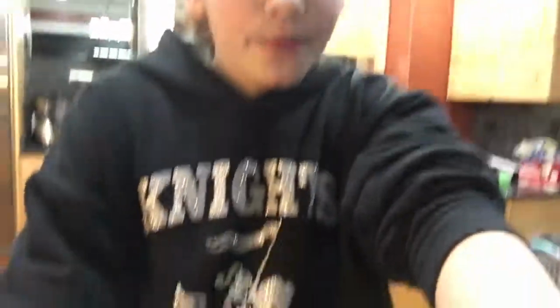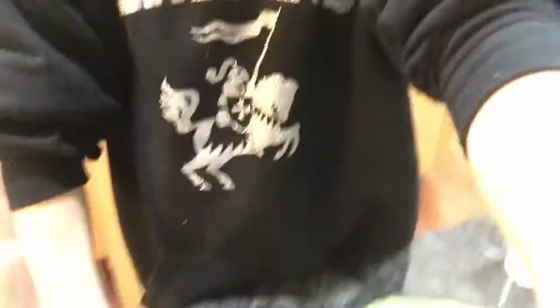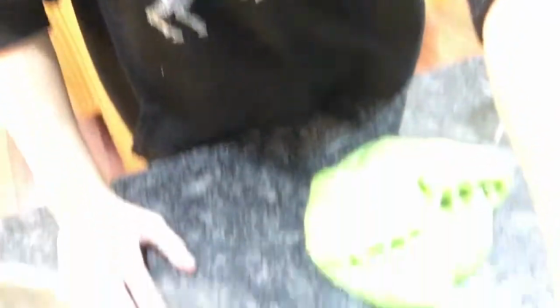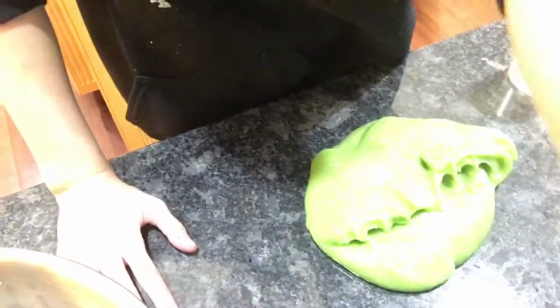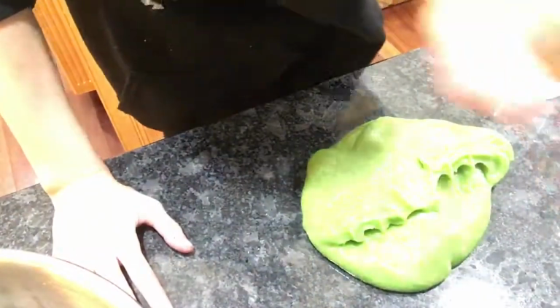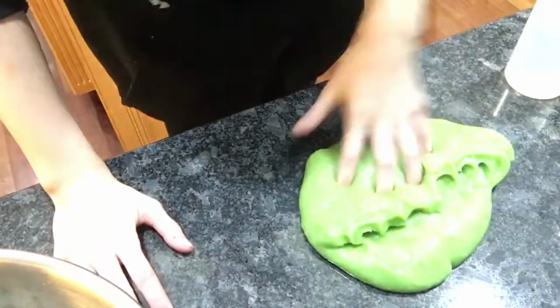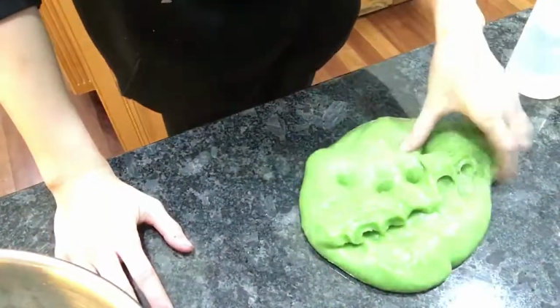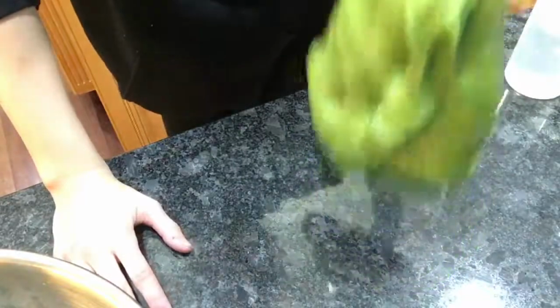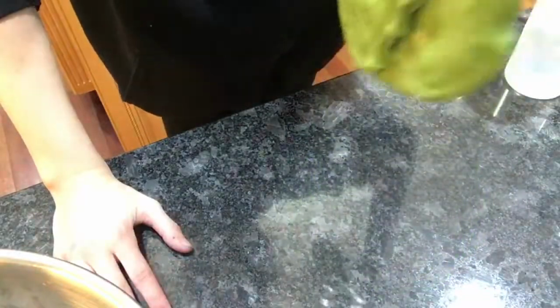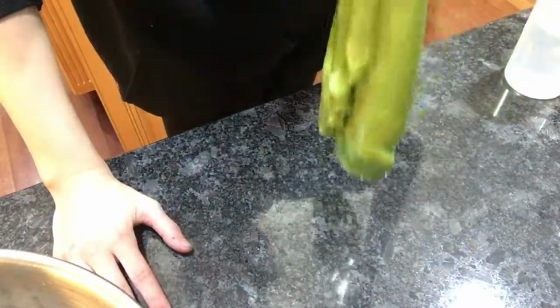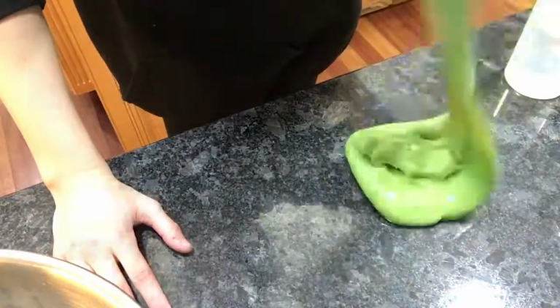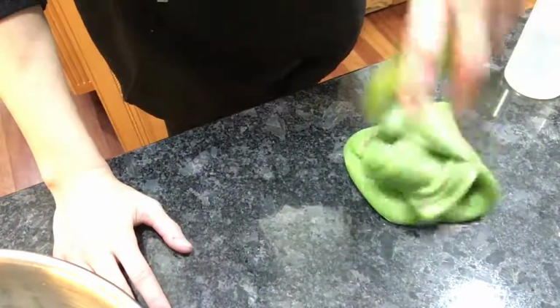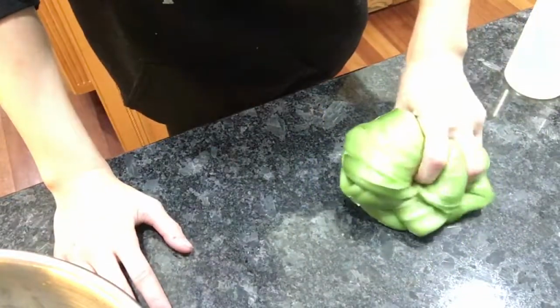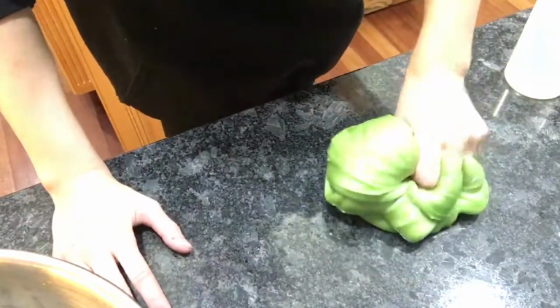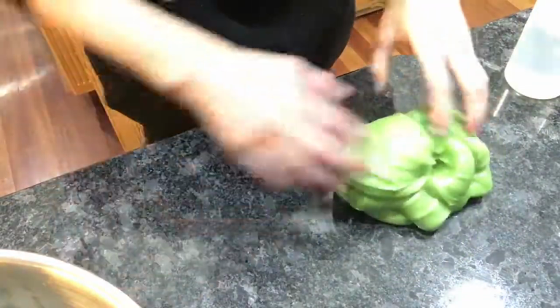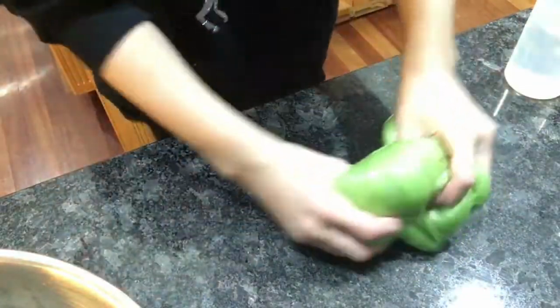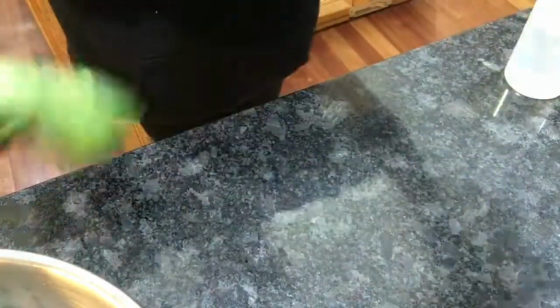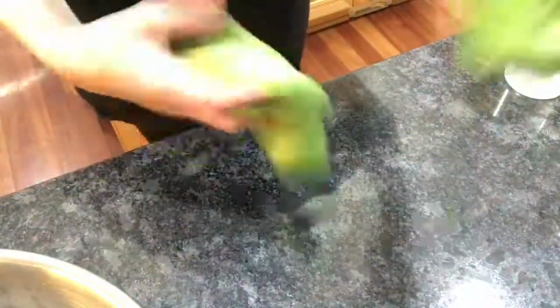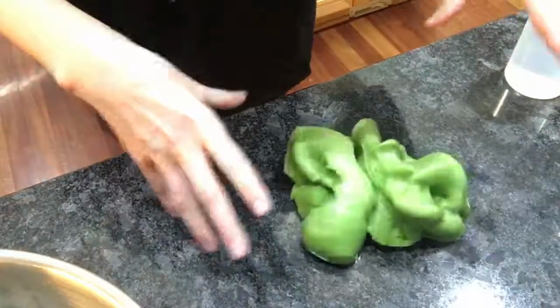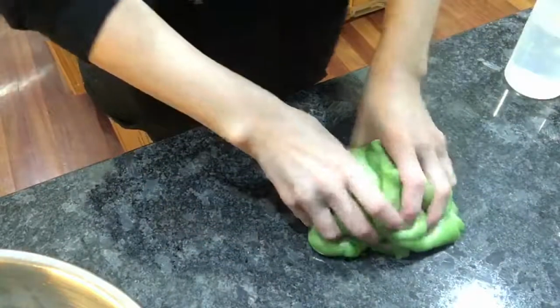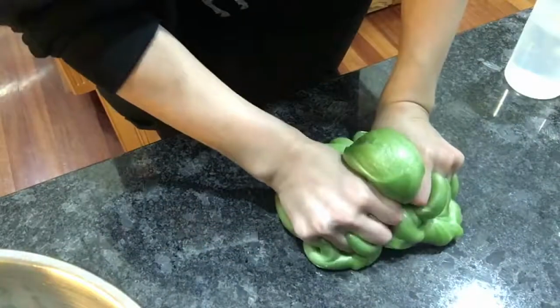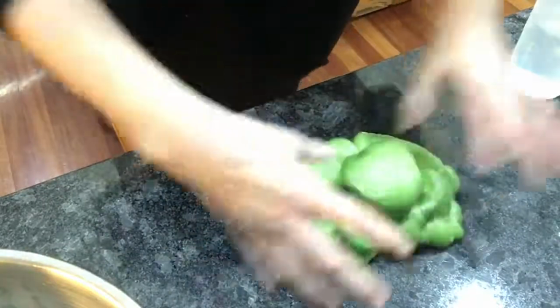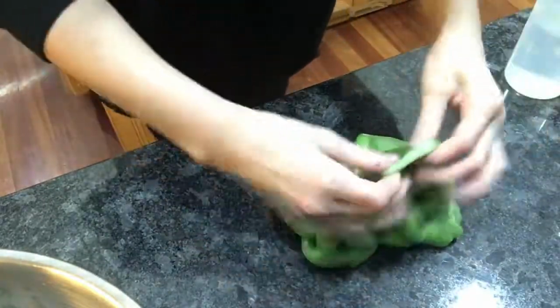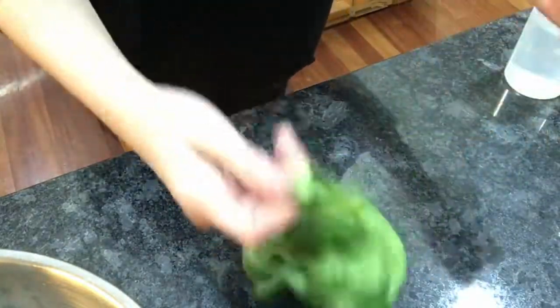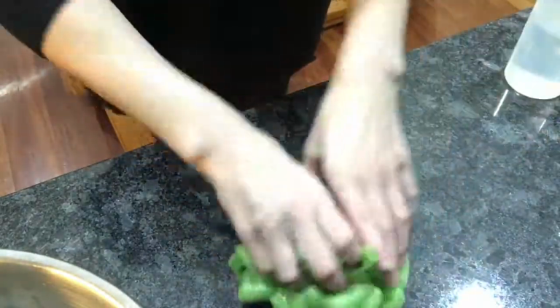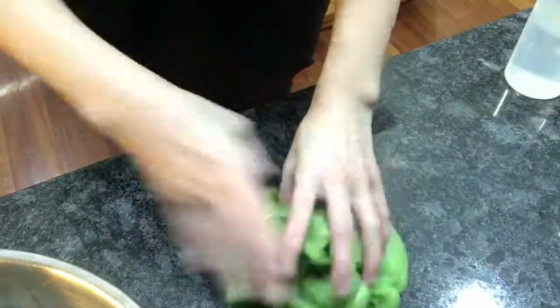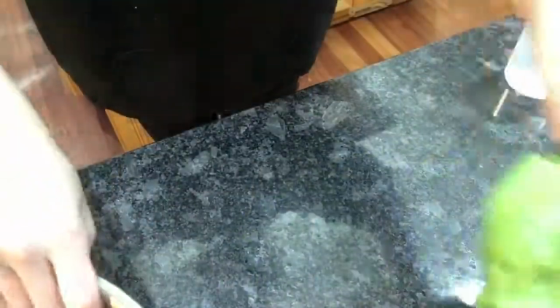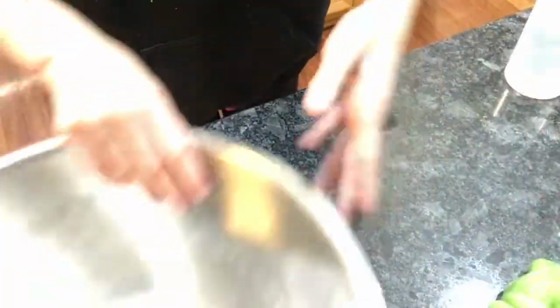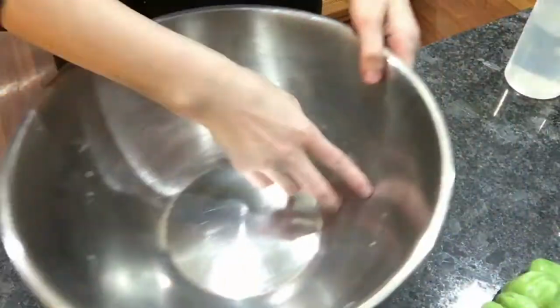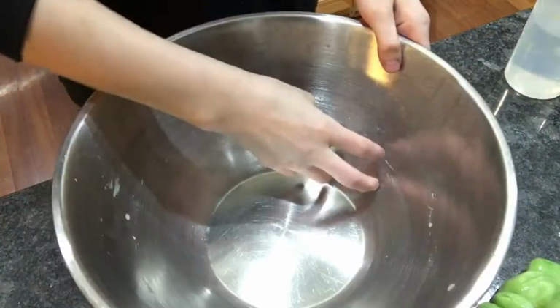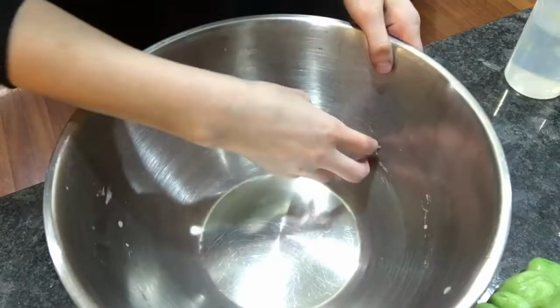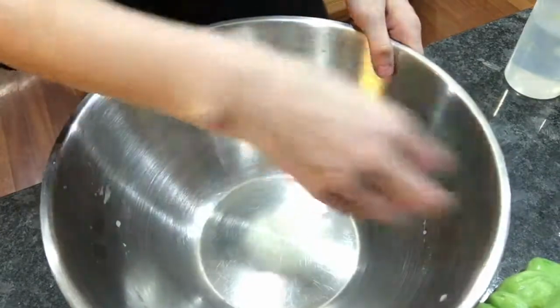Right now I have a terrible slime — it just sucks, it rips, yeah, it's just terrible. And I don't want to add water to it.